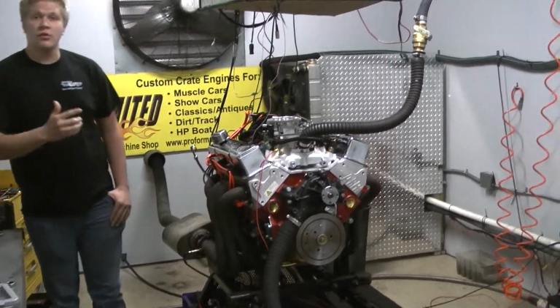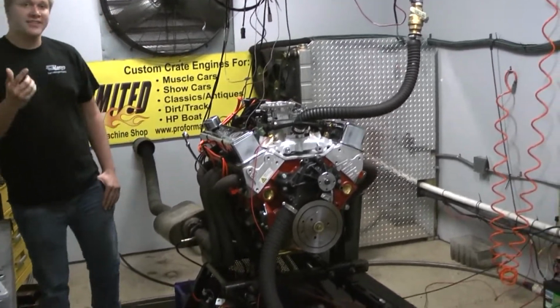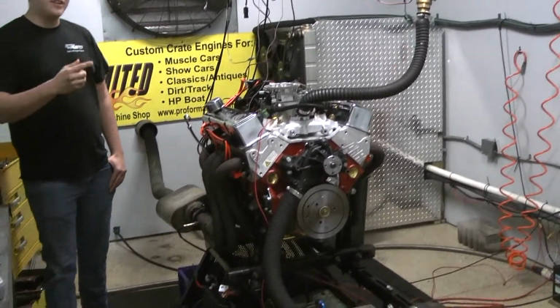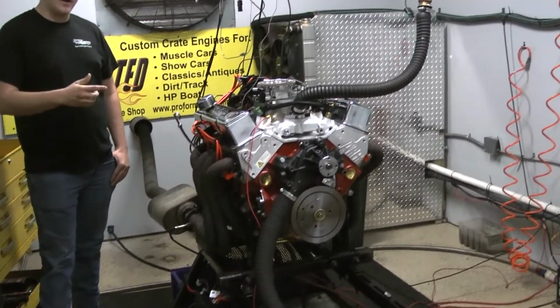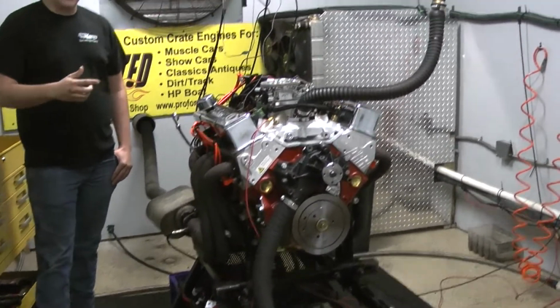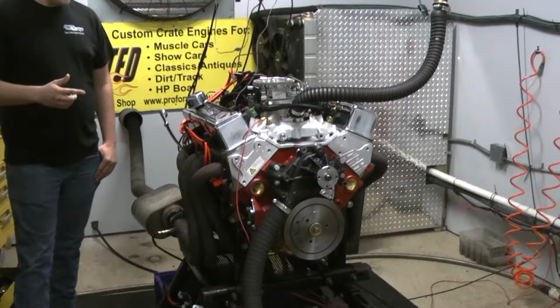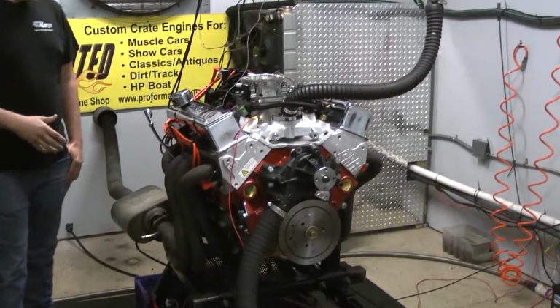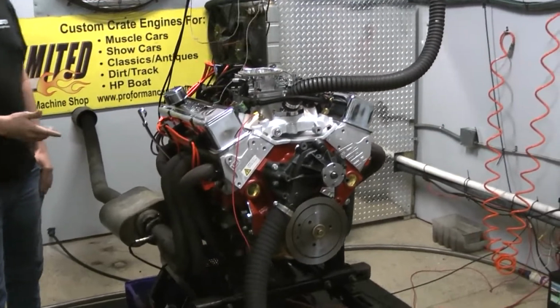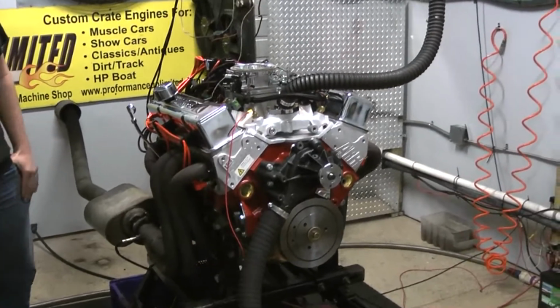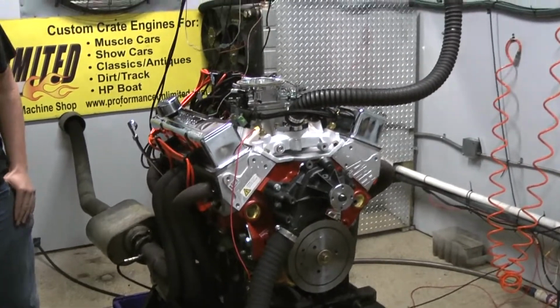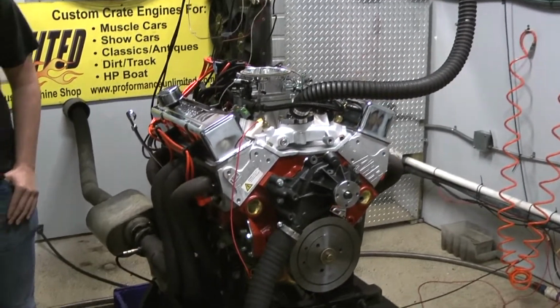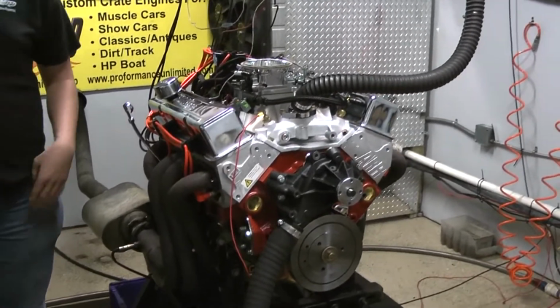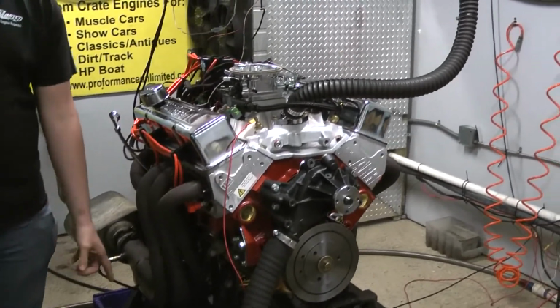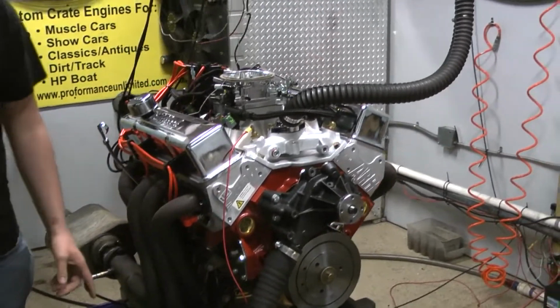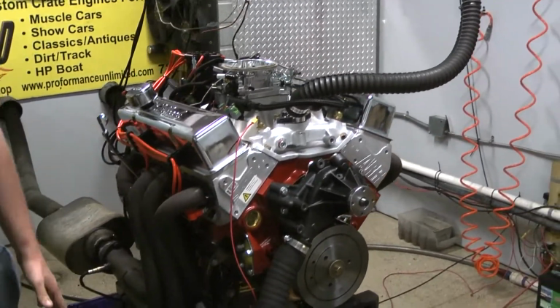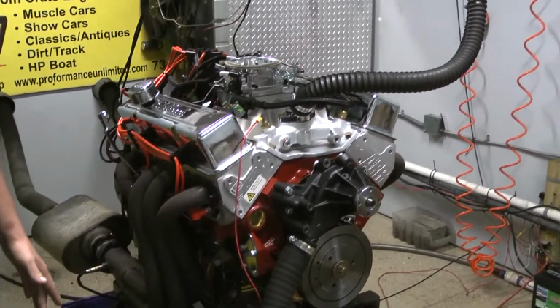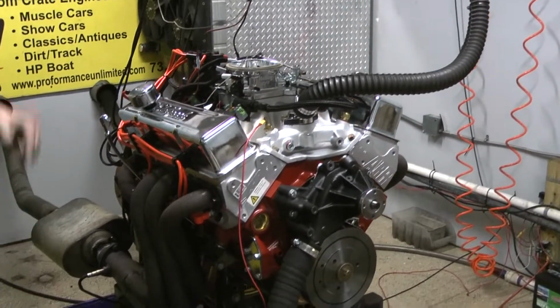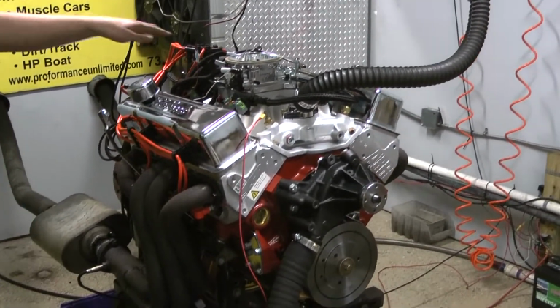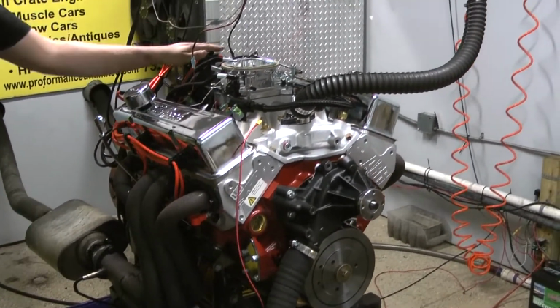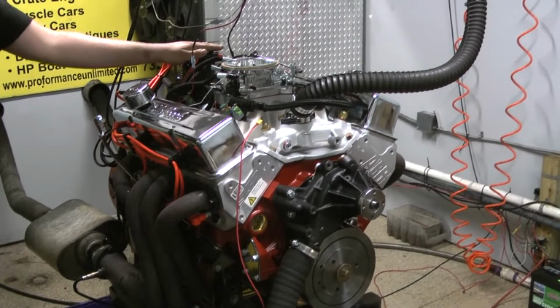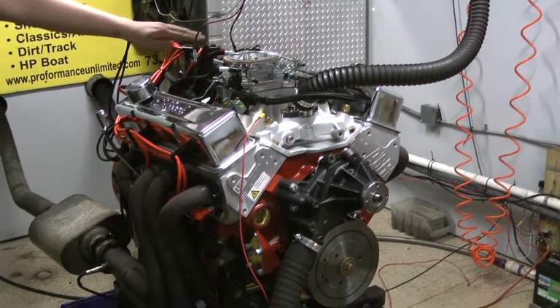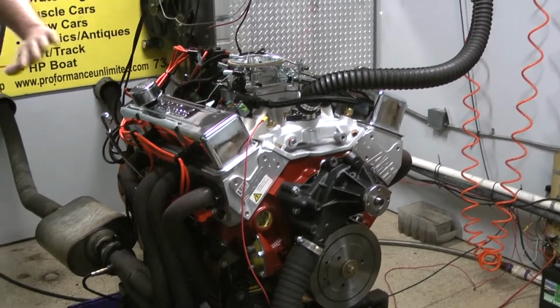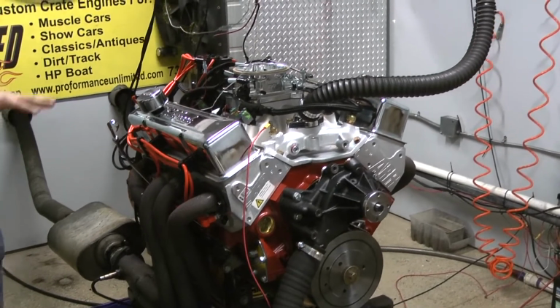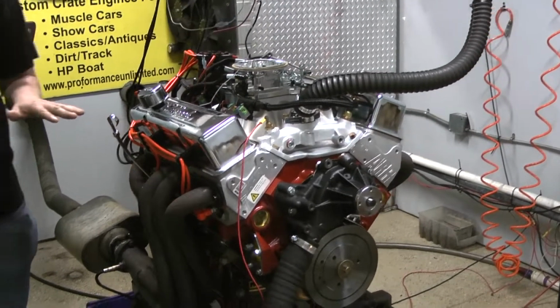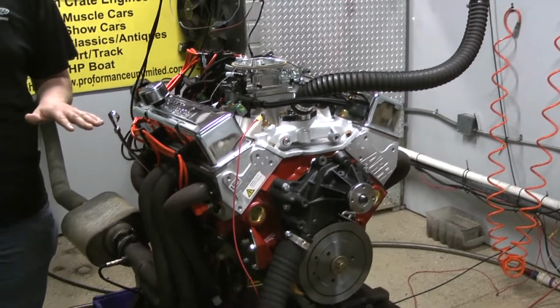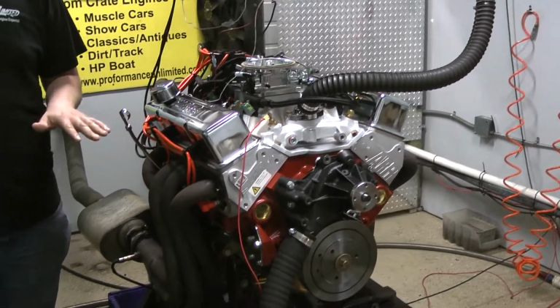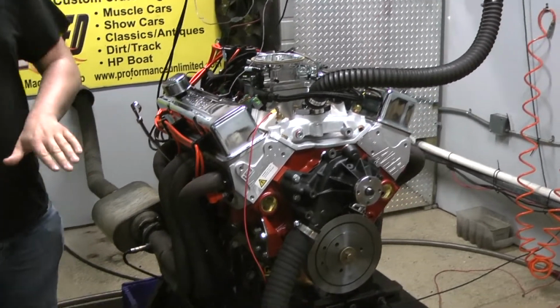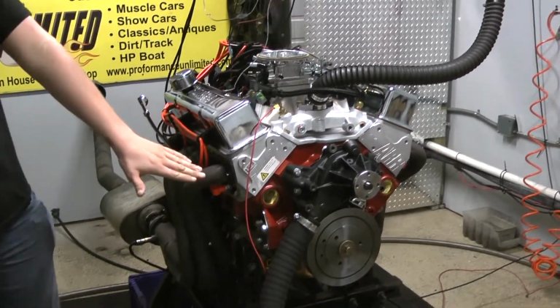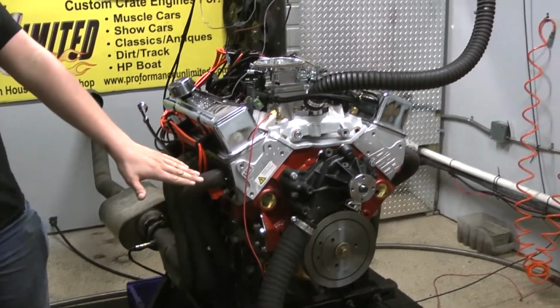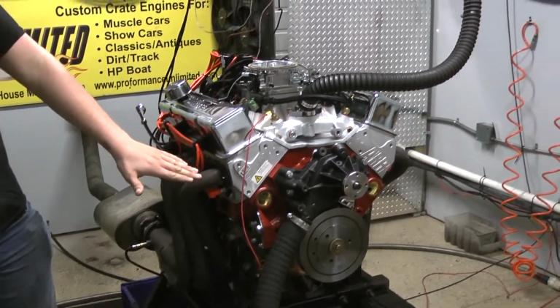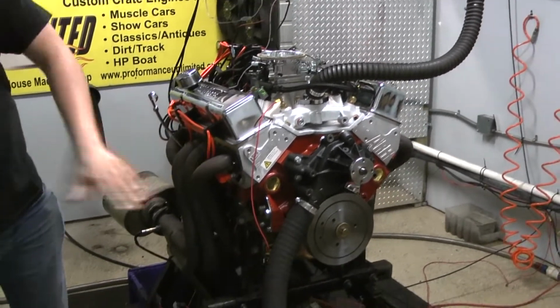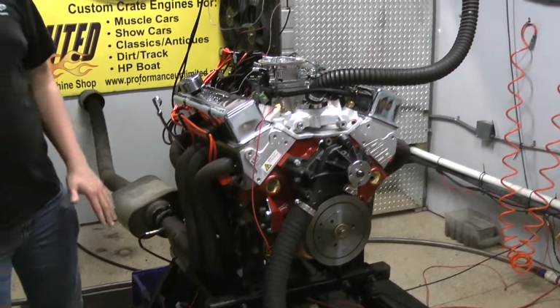It's going in a 70 Camaro. It's getting hooked up to a 4L ADE, so we got the Terminator X Max. We have the dual sync distributor, the multi-port system on it. It's got AFR heads and a Dart block.